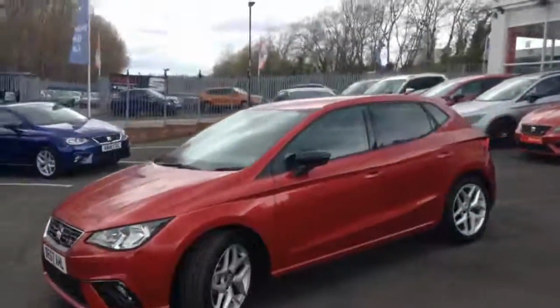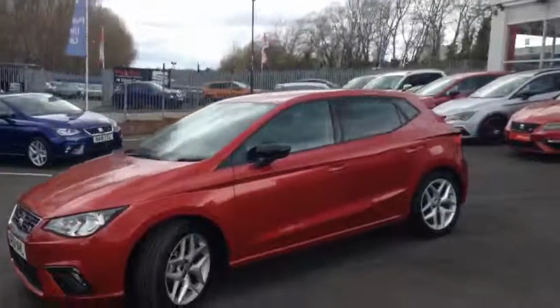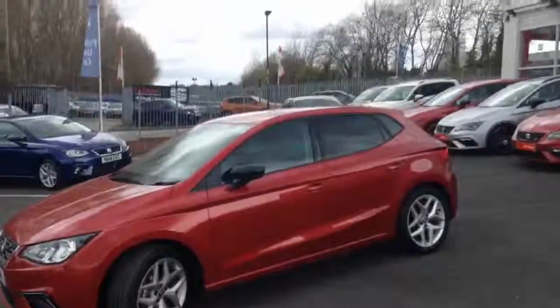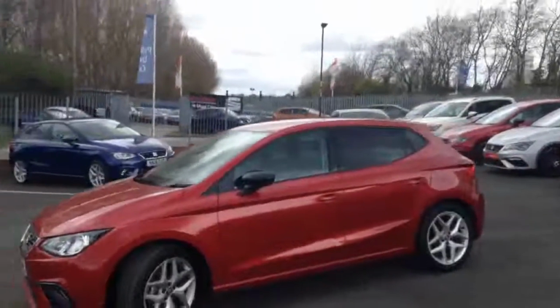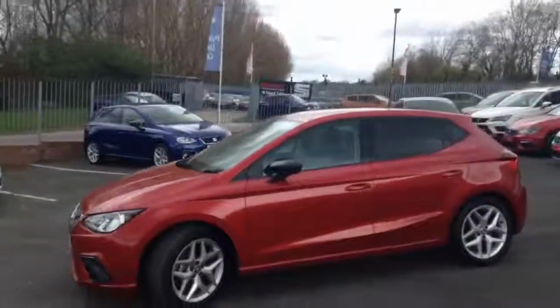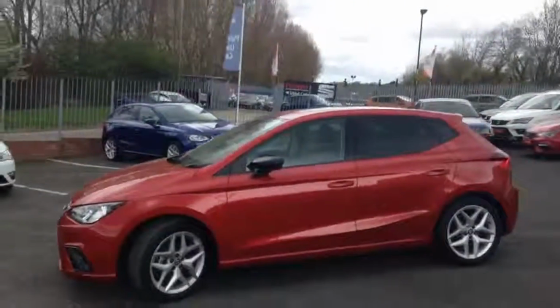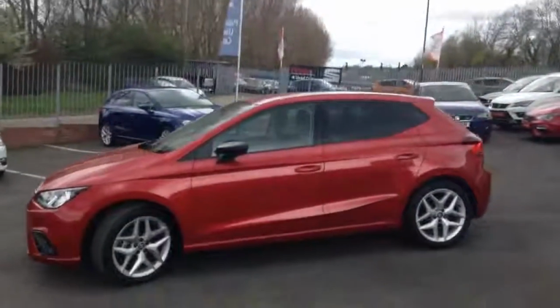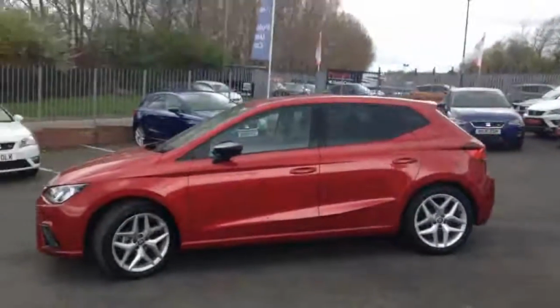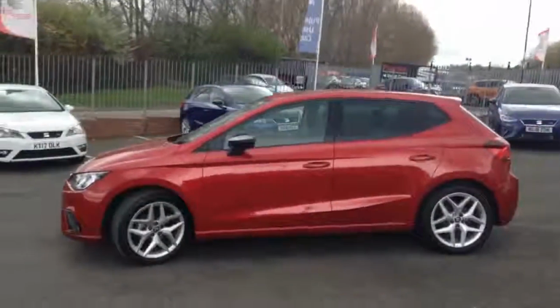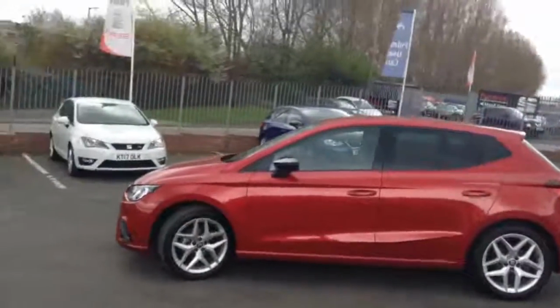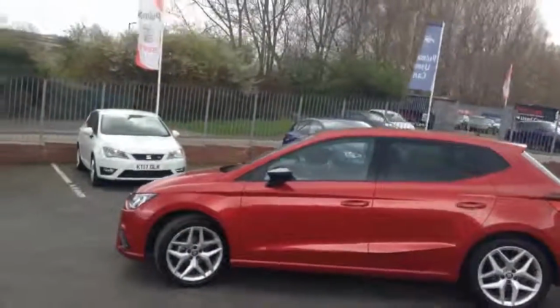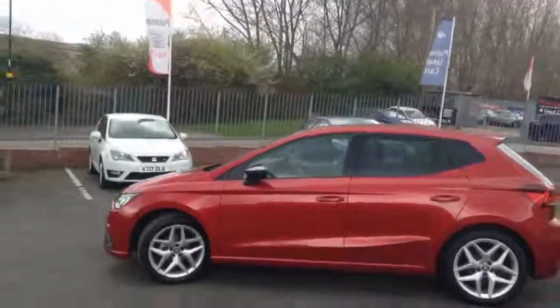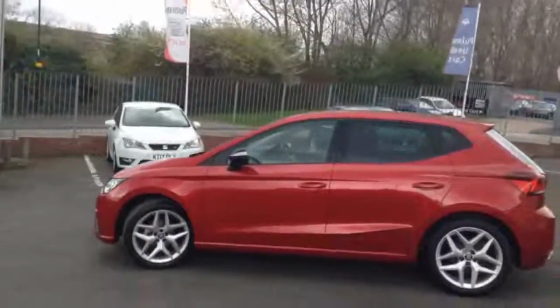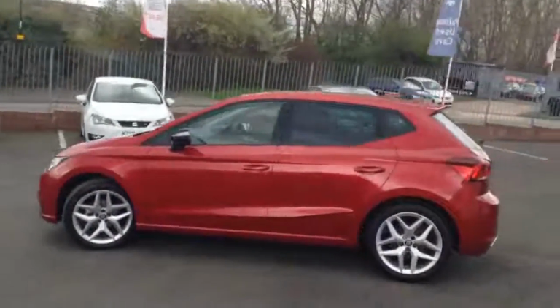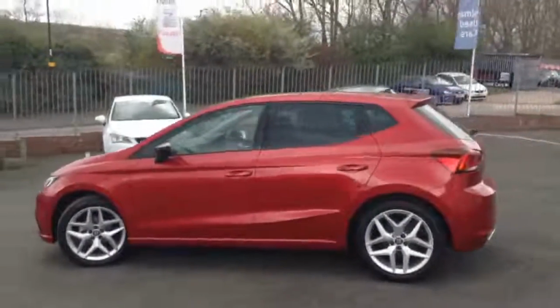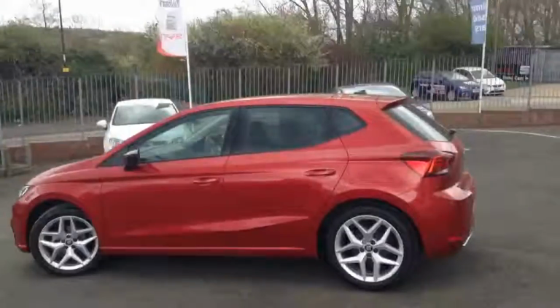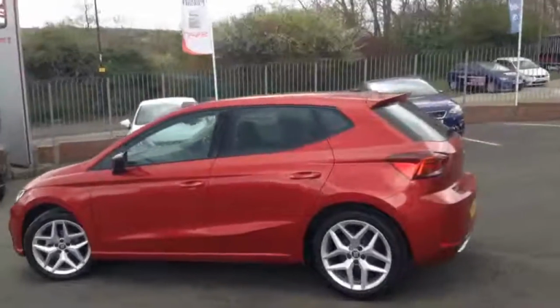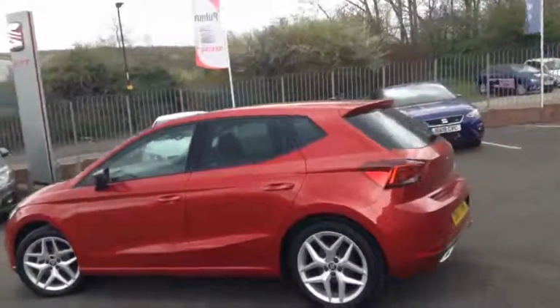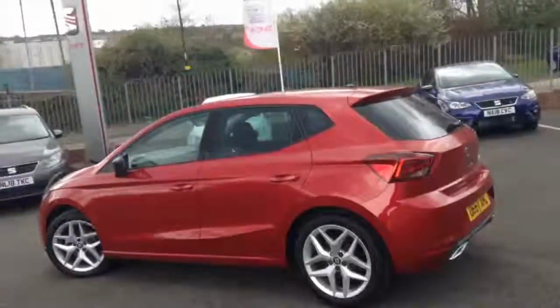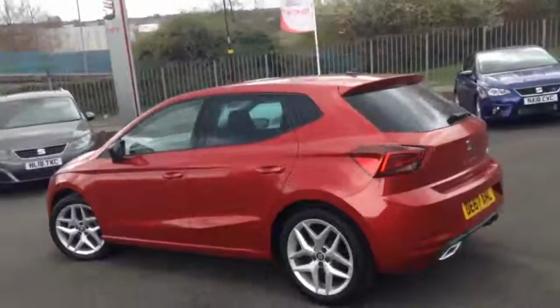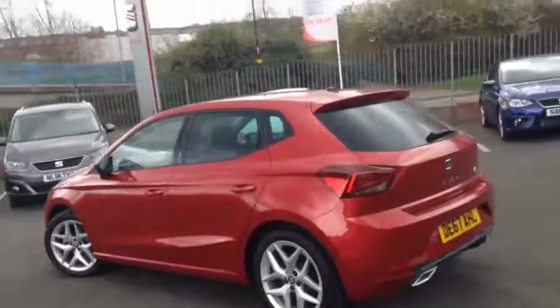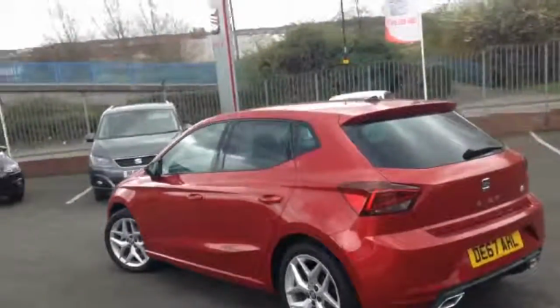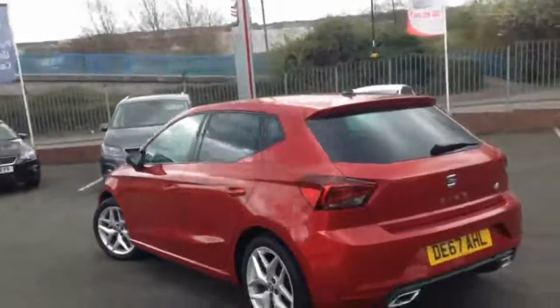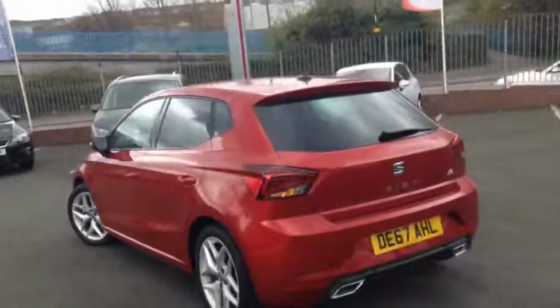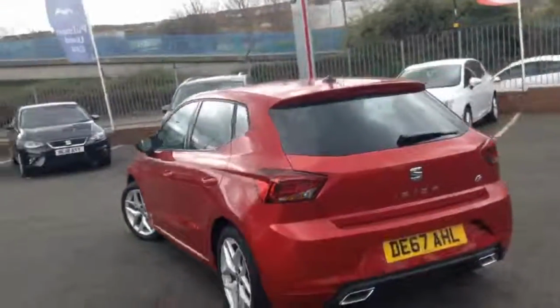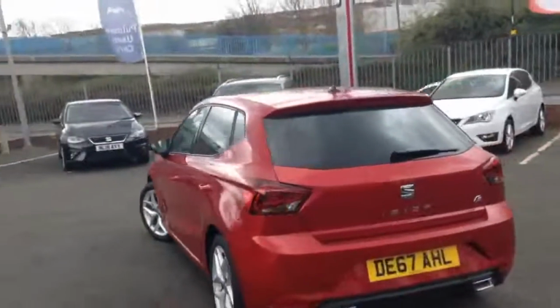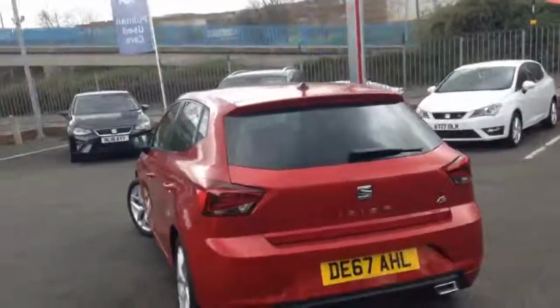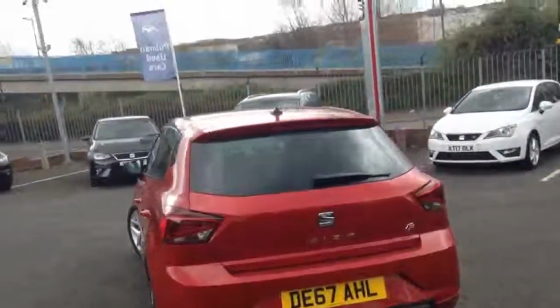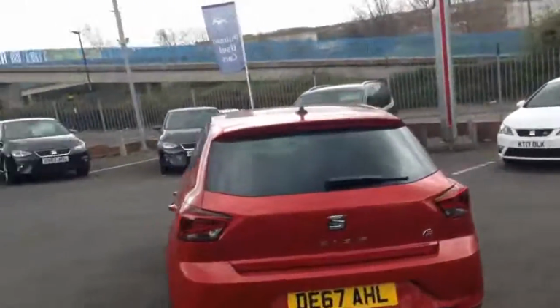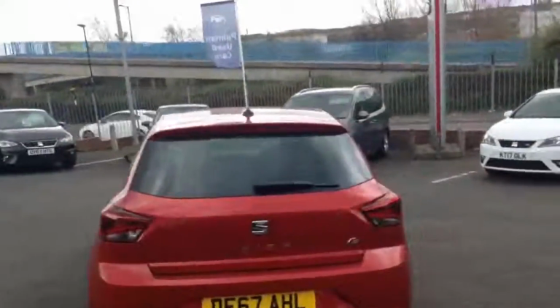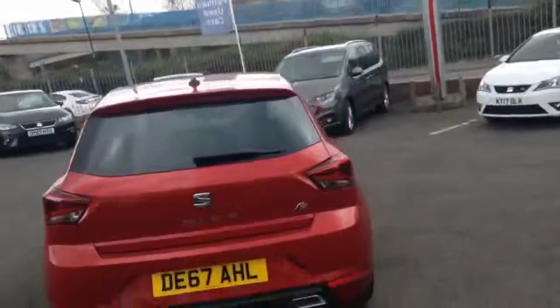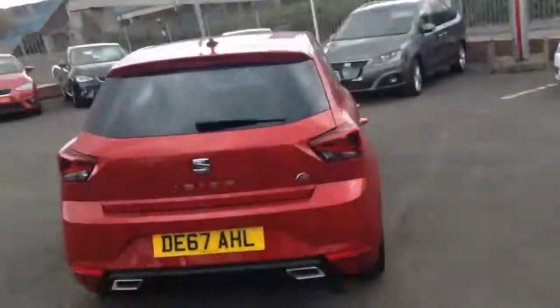This vehicle is finished in Desire Red metallic paint and also comes with tinted rear windows. The rear of the vehicle has FR badging and rear window wash and wipe.